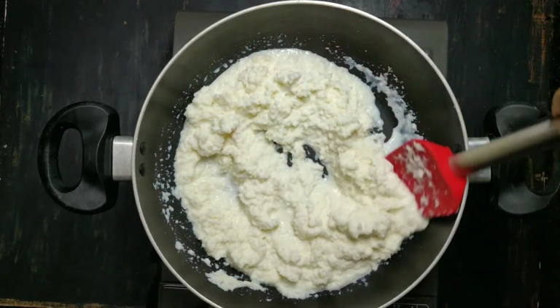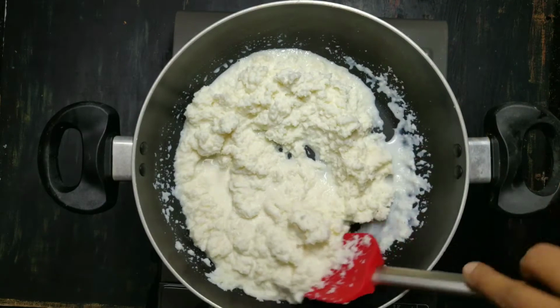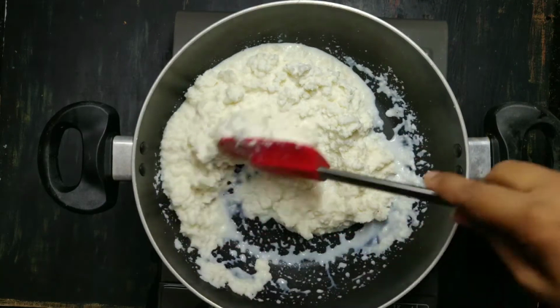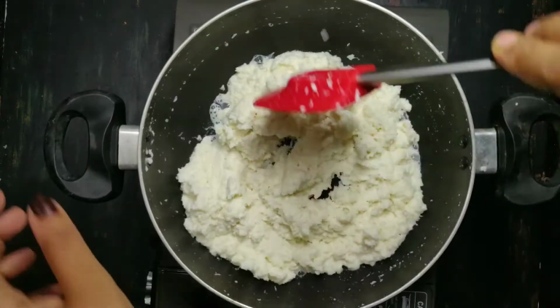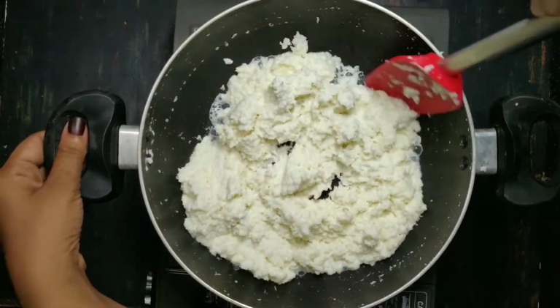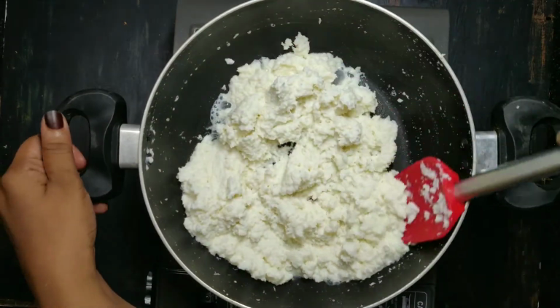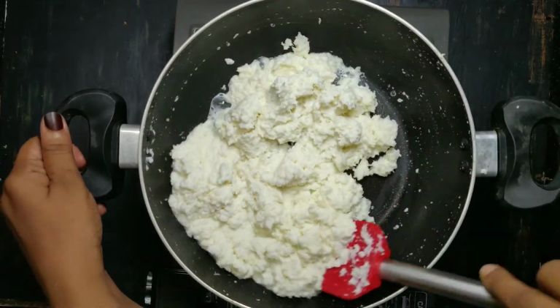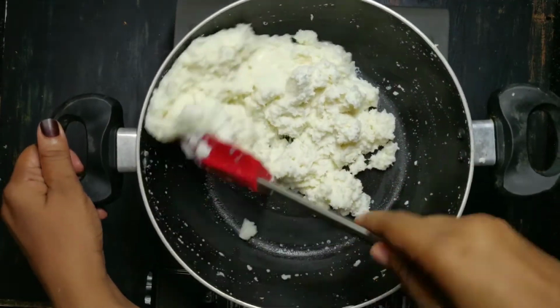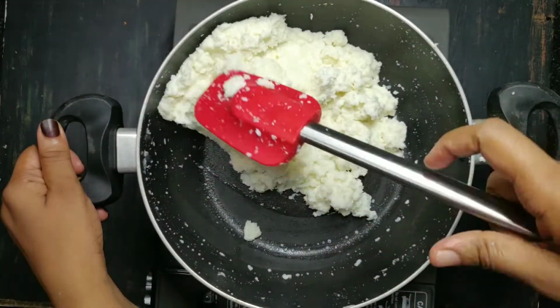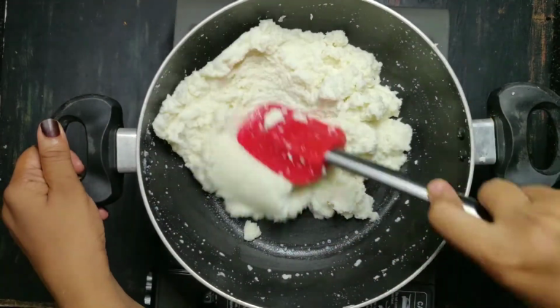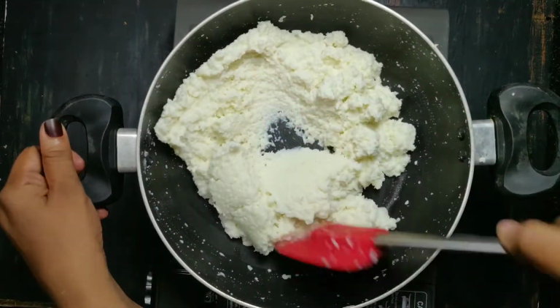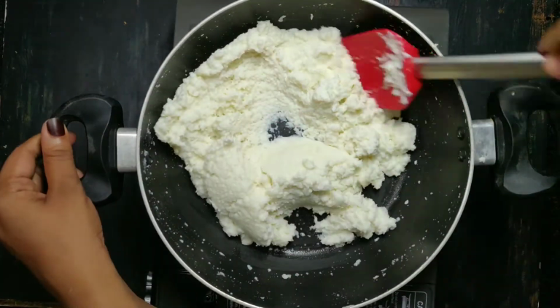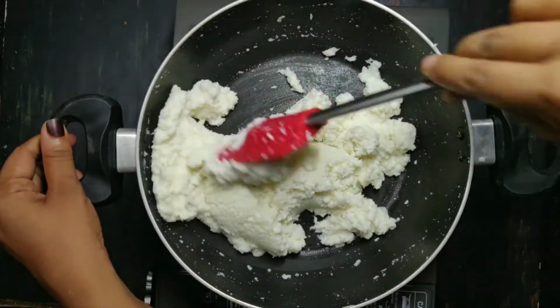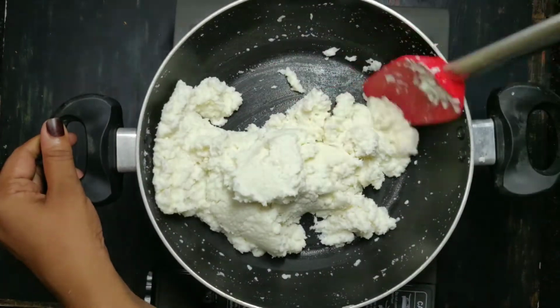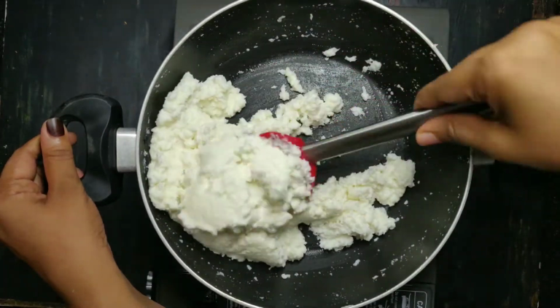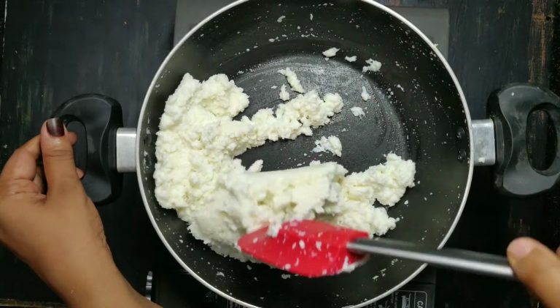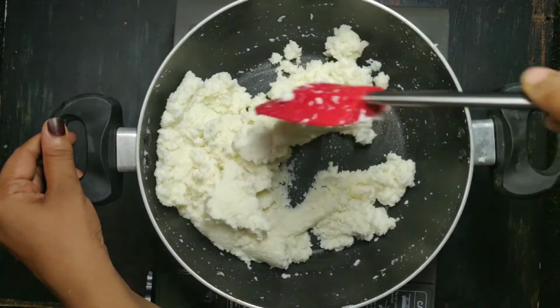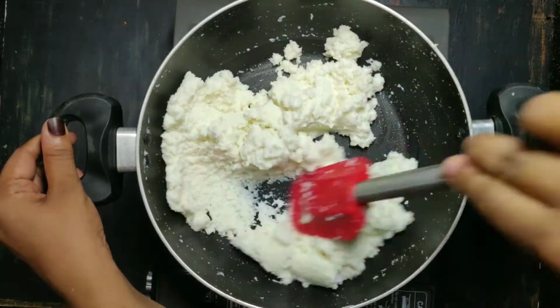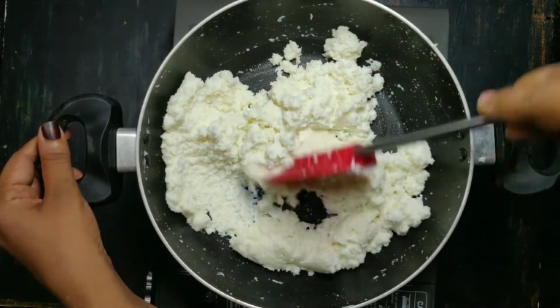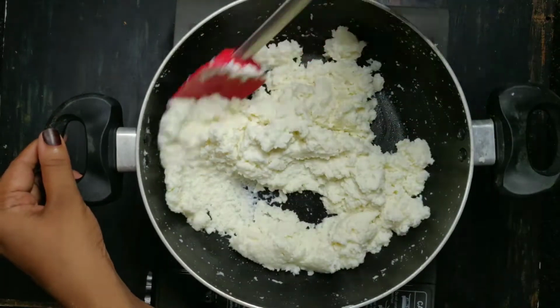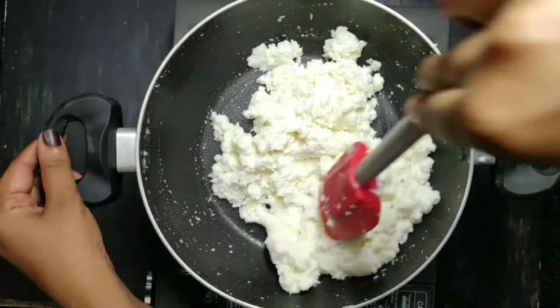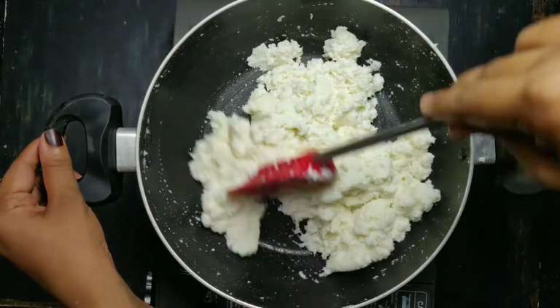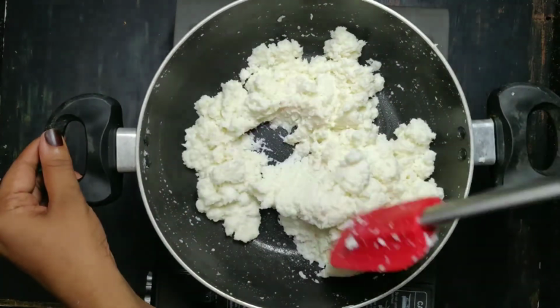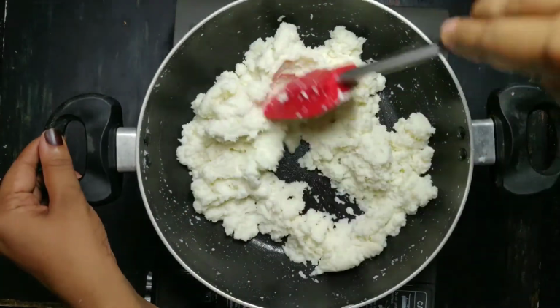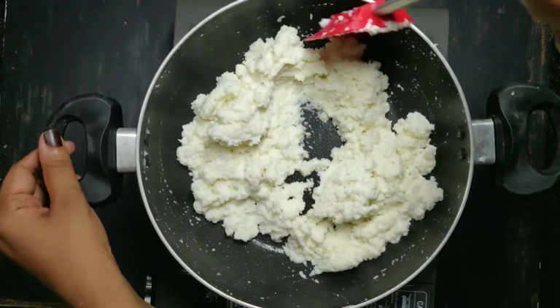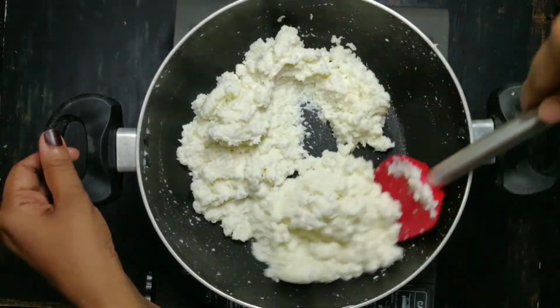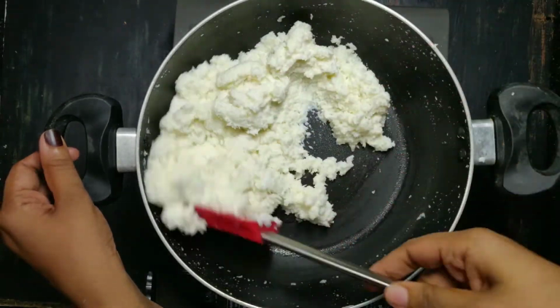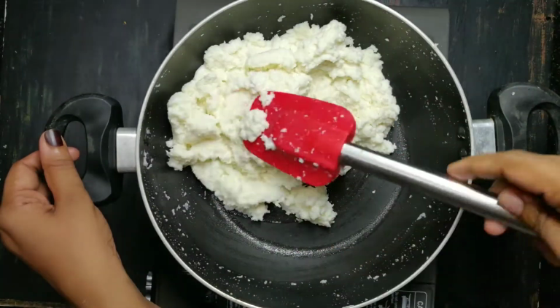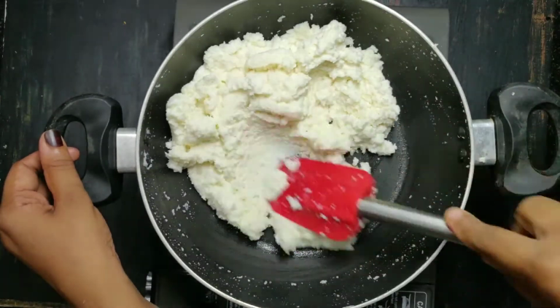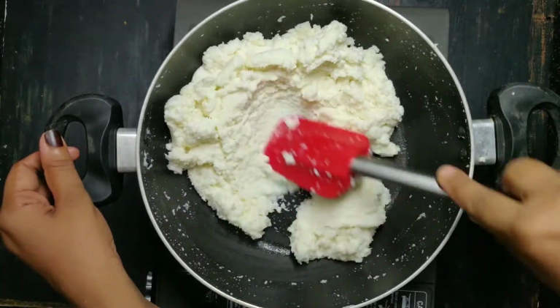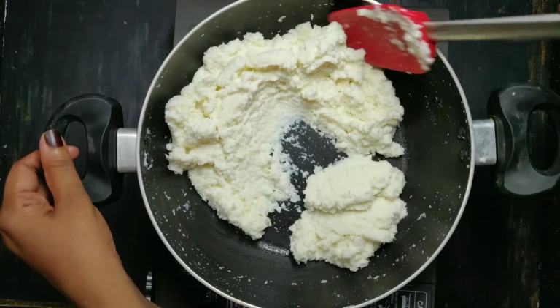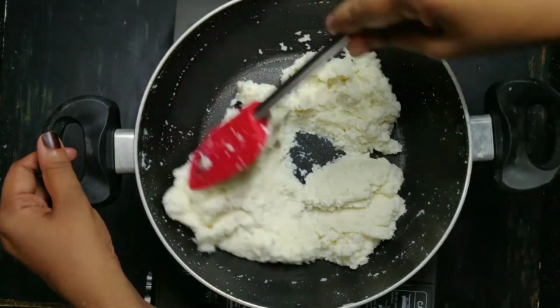Use a low-to-medium flame. Keep it on a low-to-medium flame throughout the cooking process.